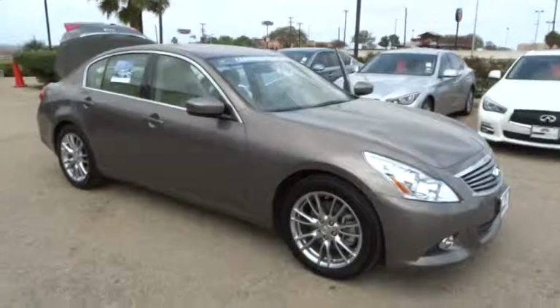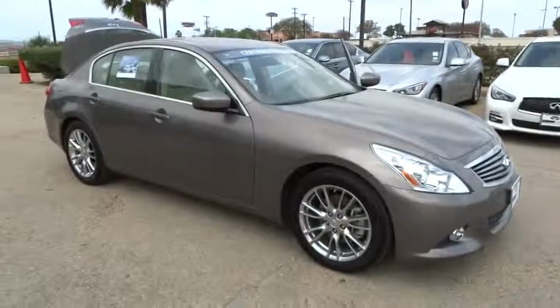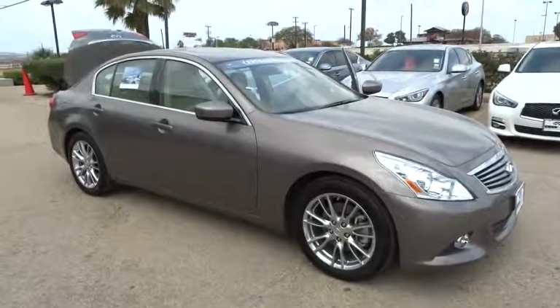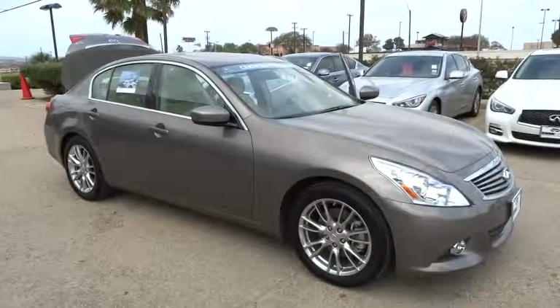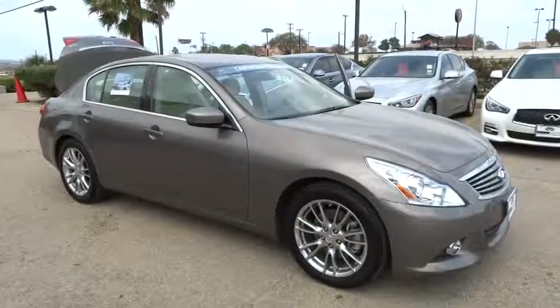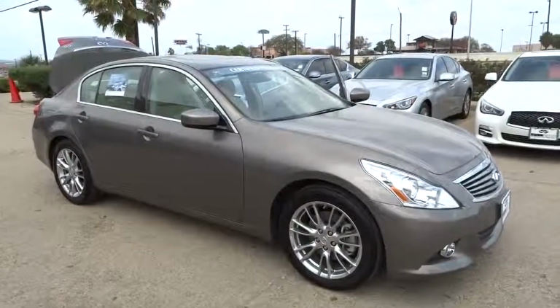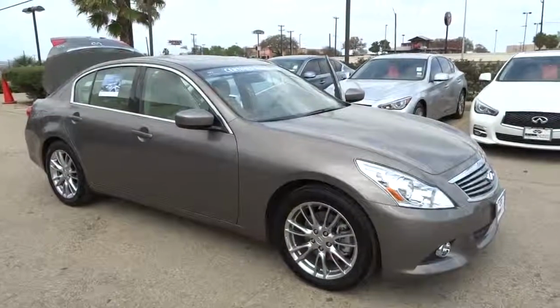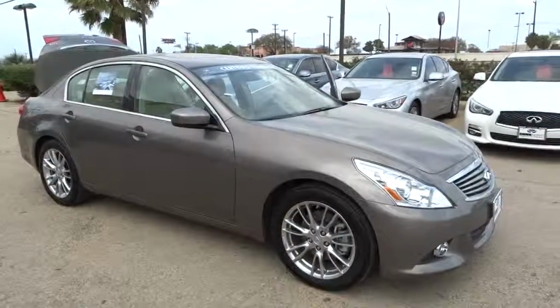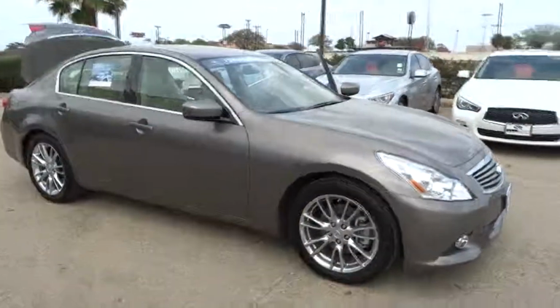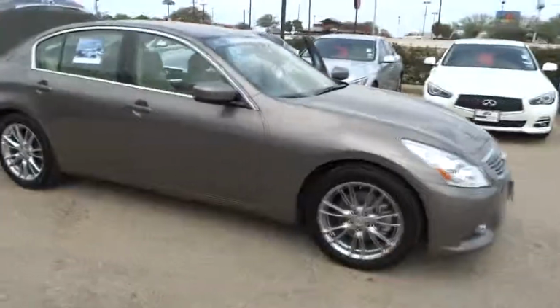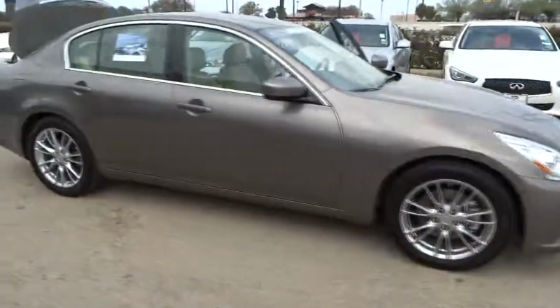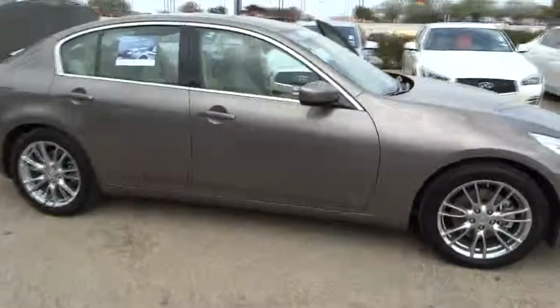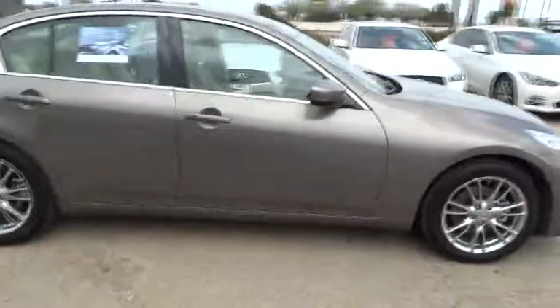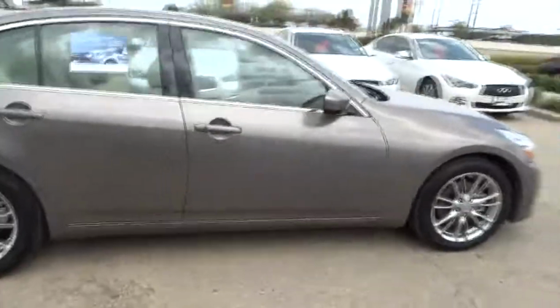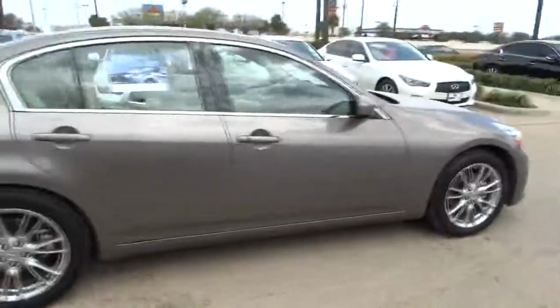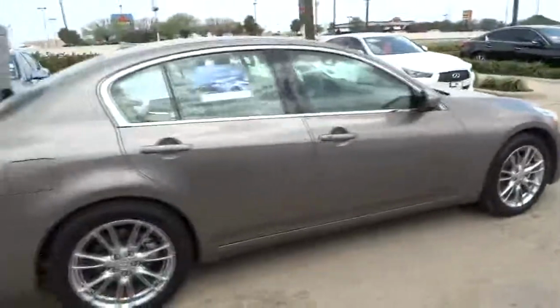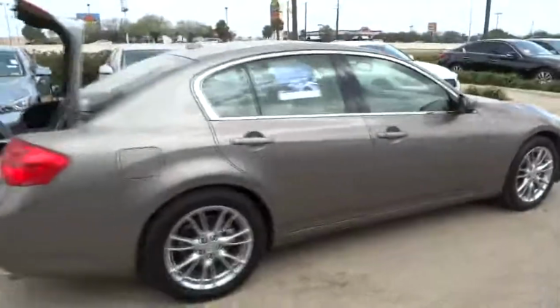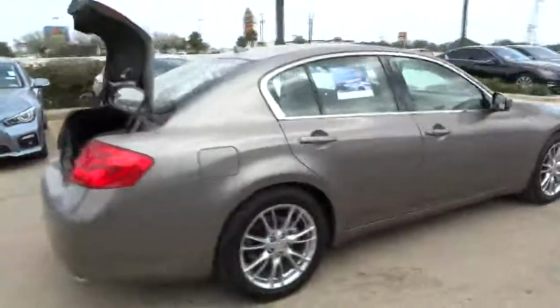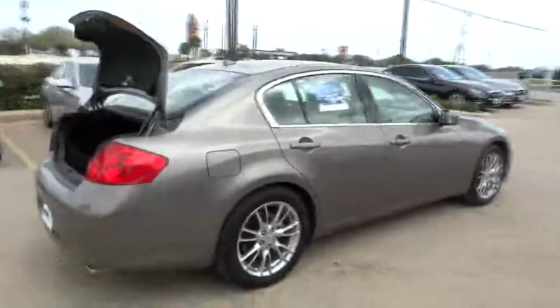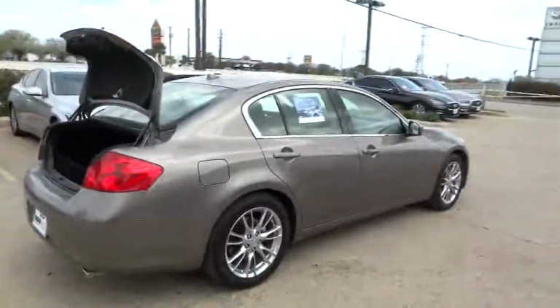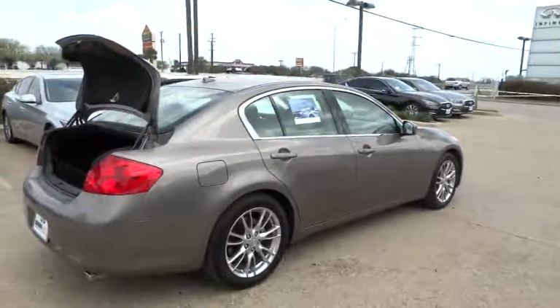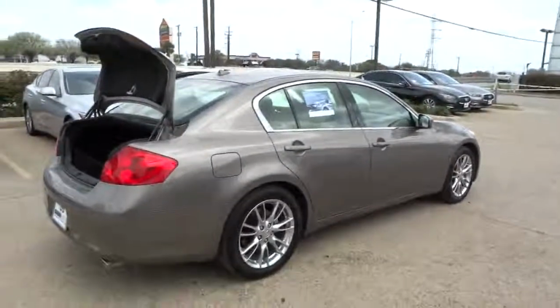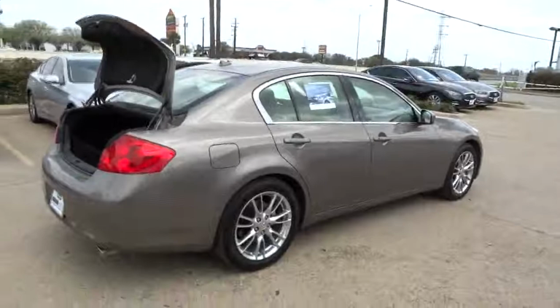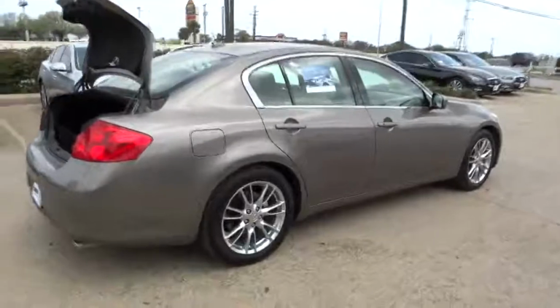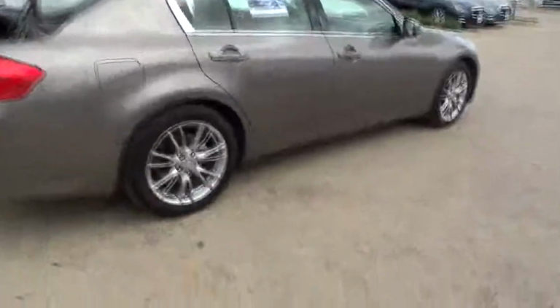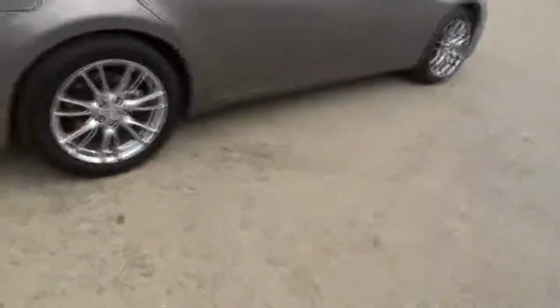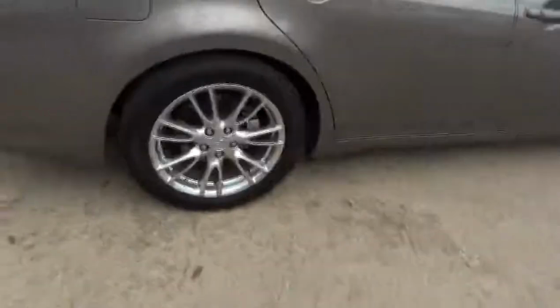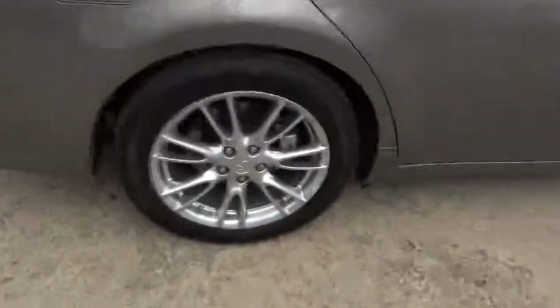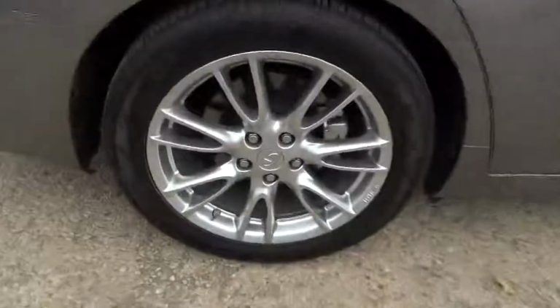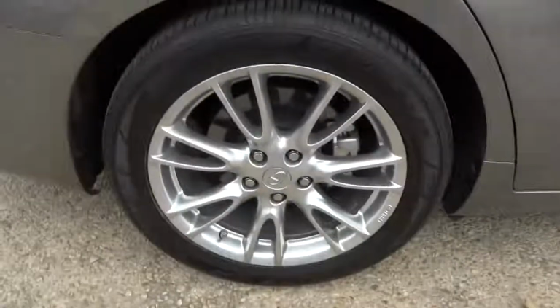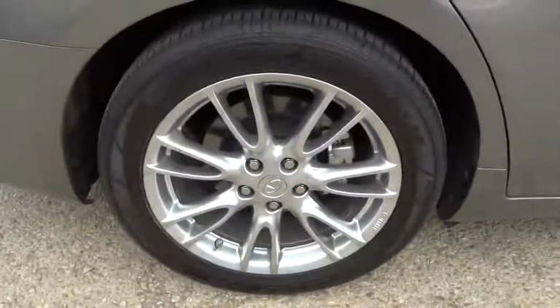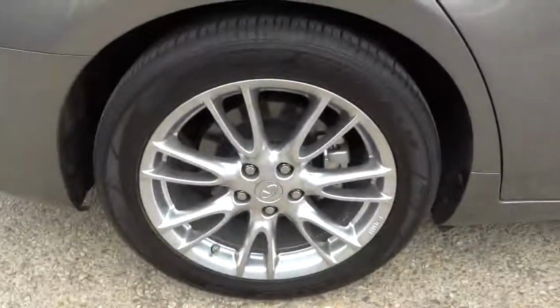The 2012 Infiniti G37 — a deeper level of performance, a new level of exhilaration. The car is blistering quick, yet returns 21 miles per gallon overall, and is priced below $30,000.